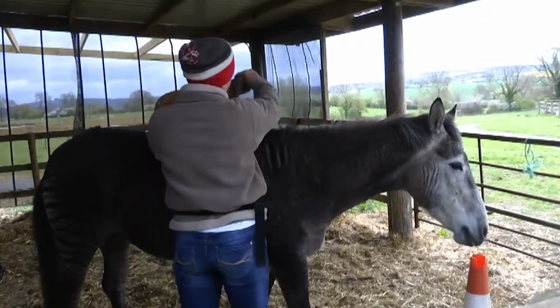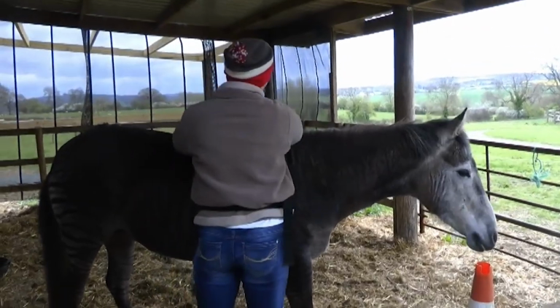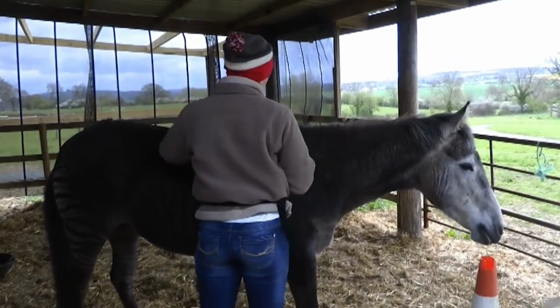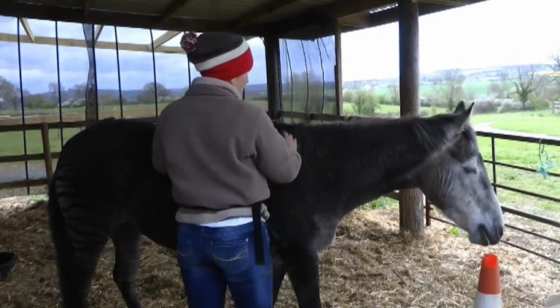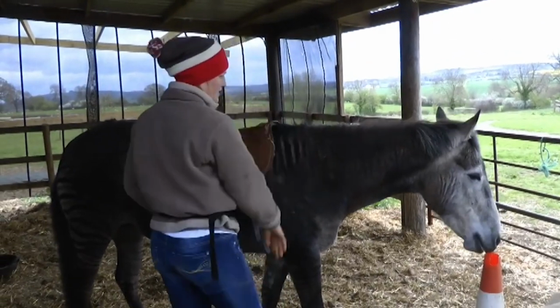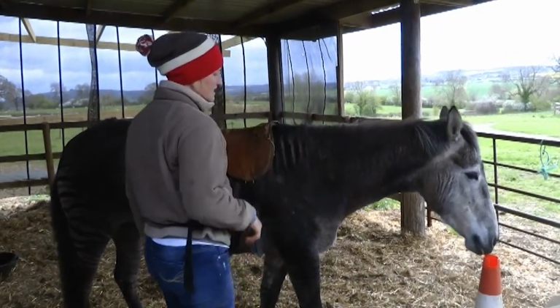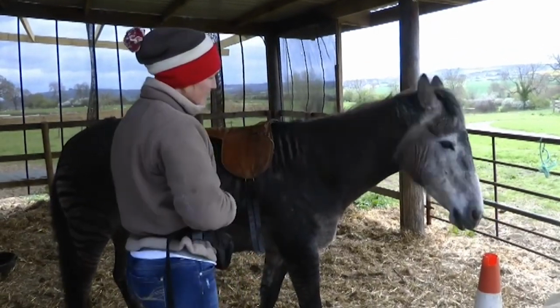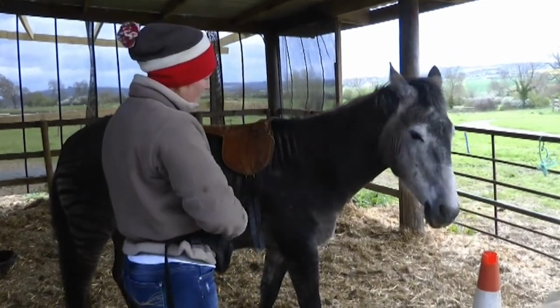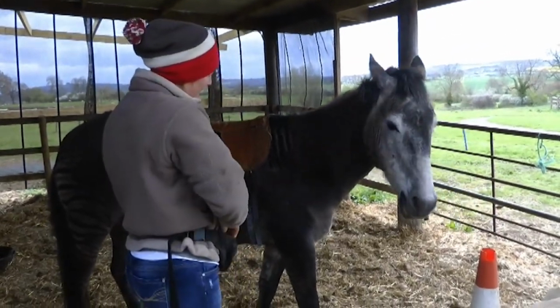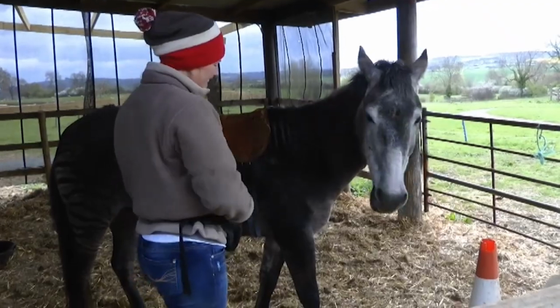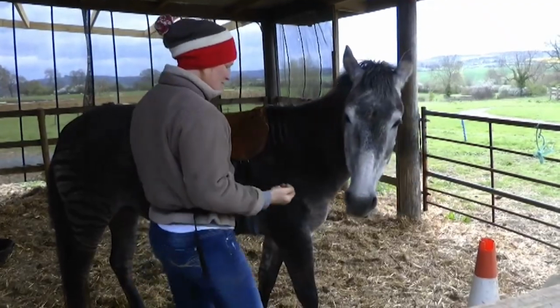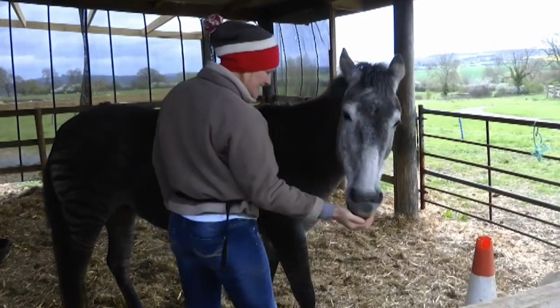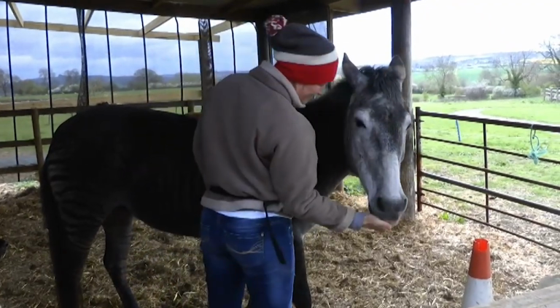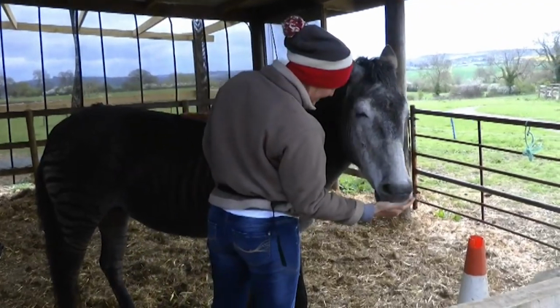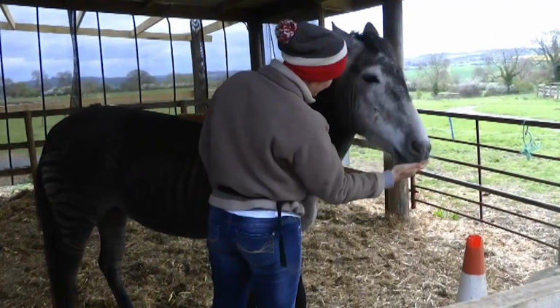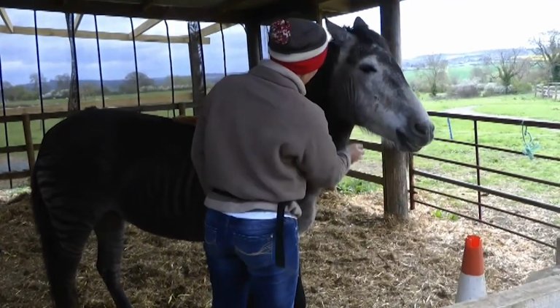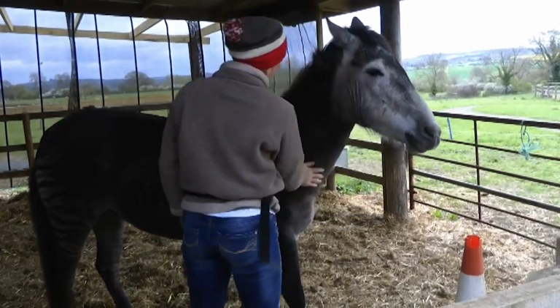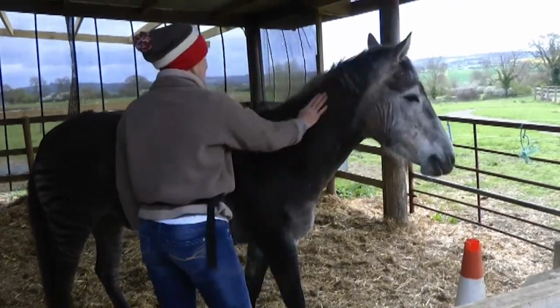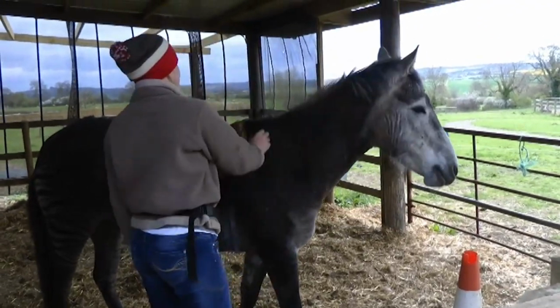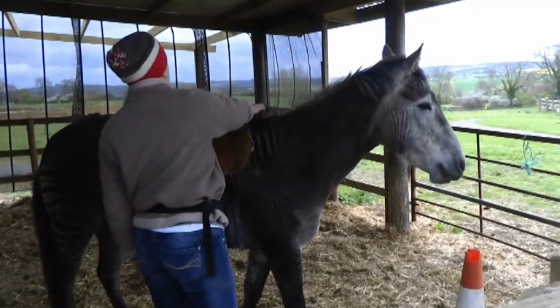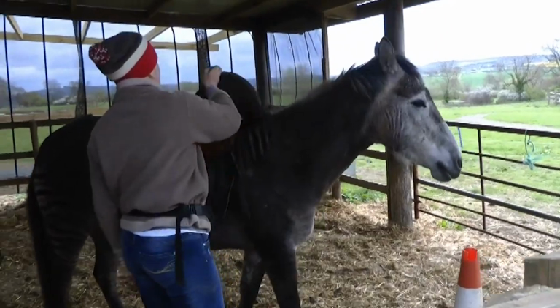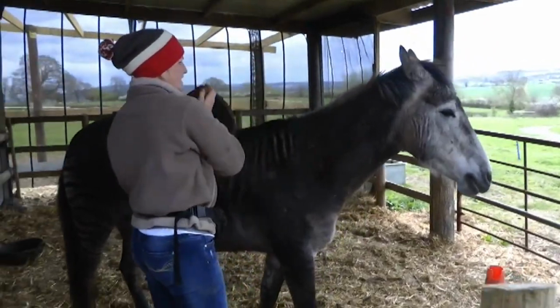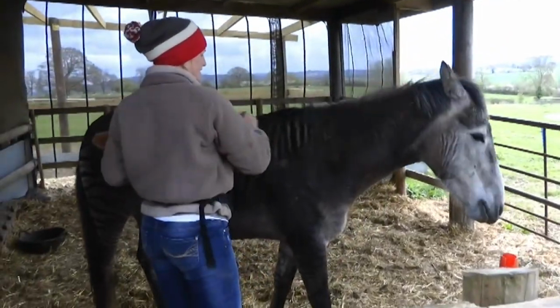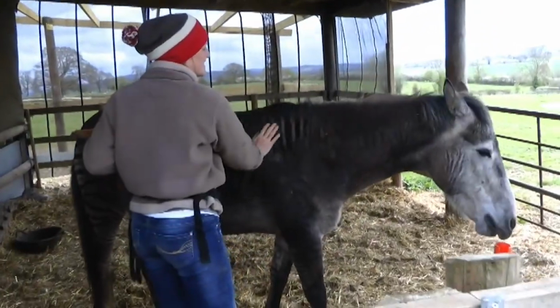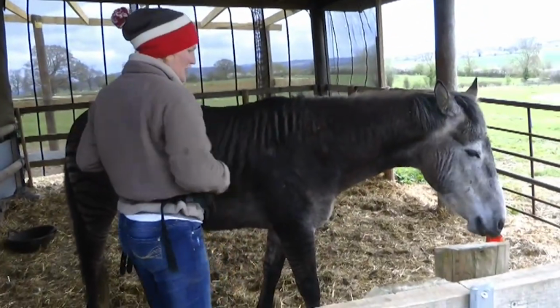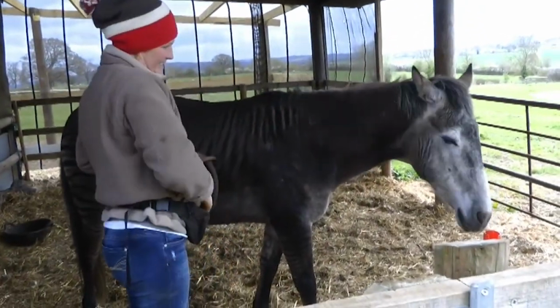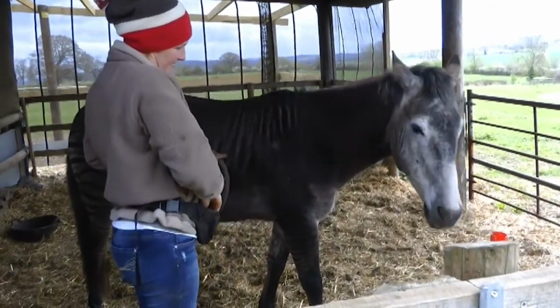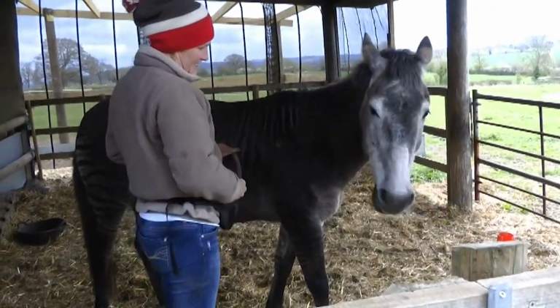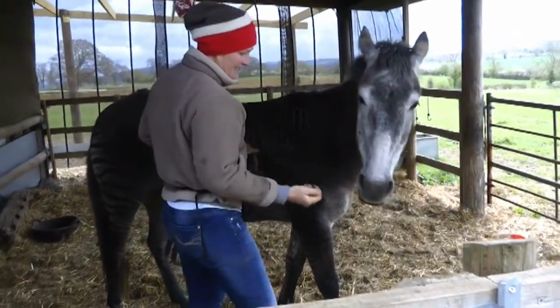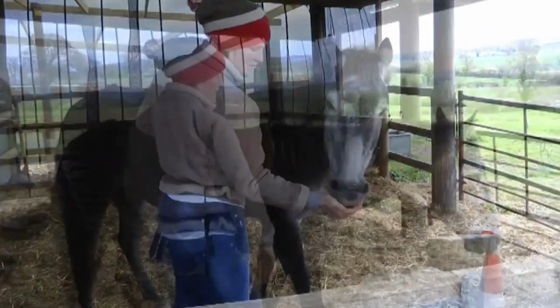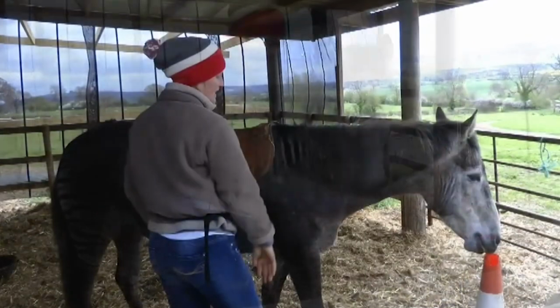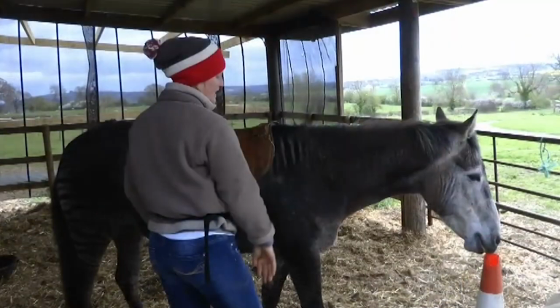This is where stationary targeting really helps because it does help to build up that duration. She just worked on this gradually until he was really happy to stand at his stationary target while she put the saddle pad on and off and did the girth up and things like that. It also became a bit of a cue for him to be able to say when he was ready and when he wasn't, so it gave him more power in that situation.